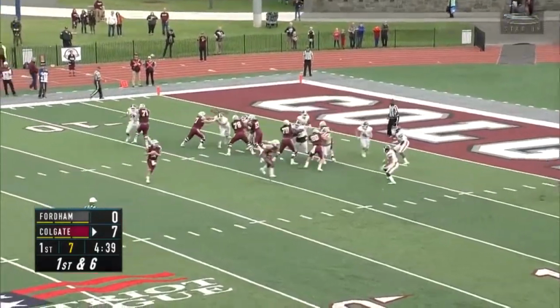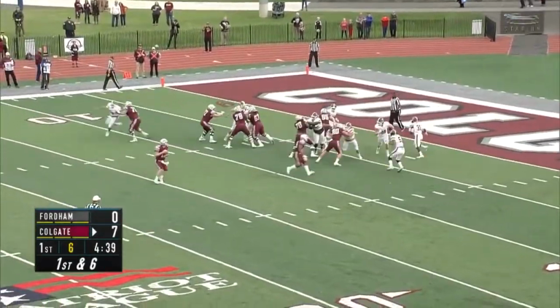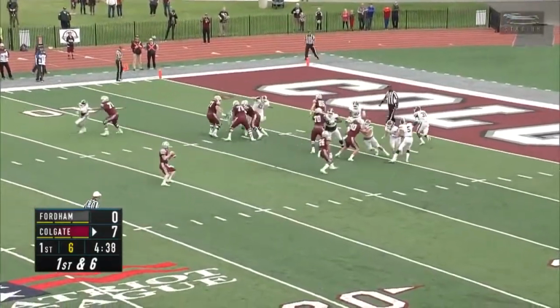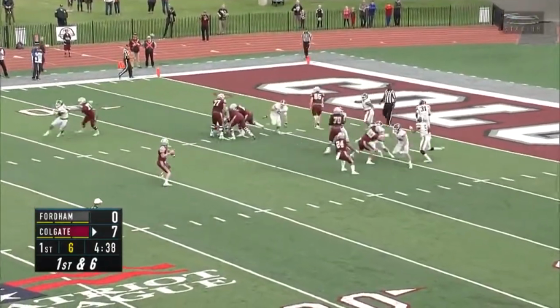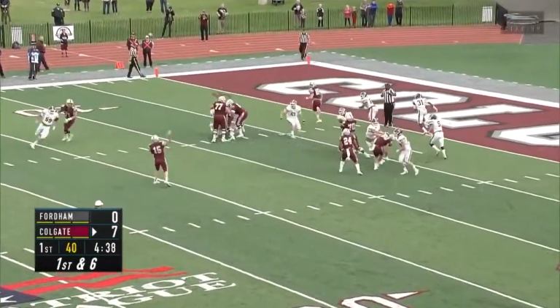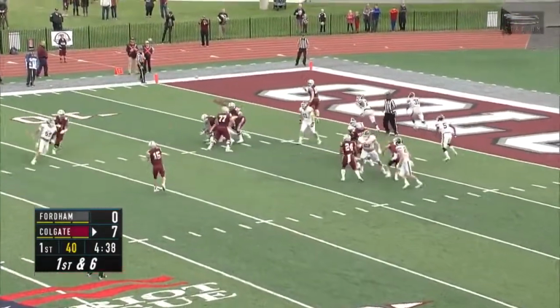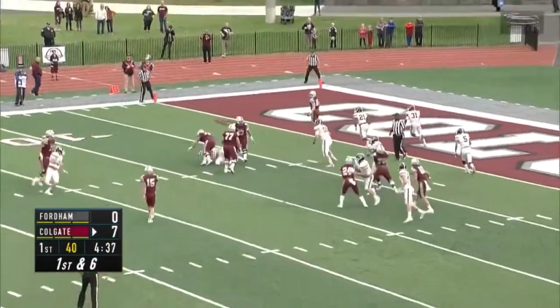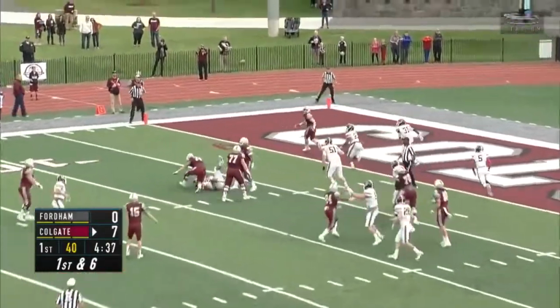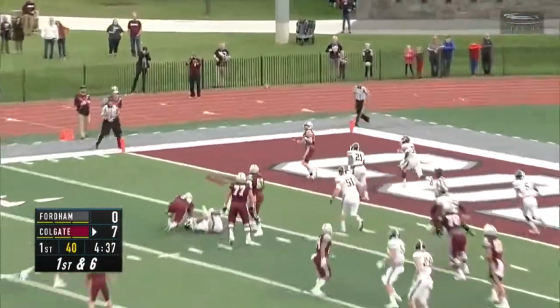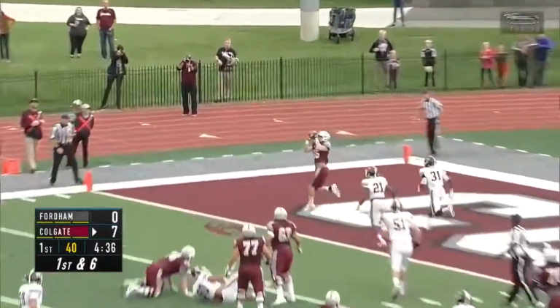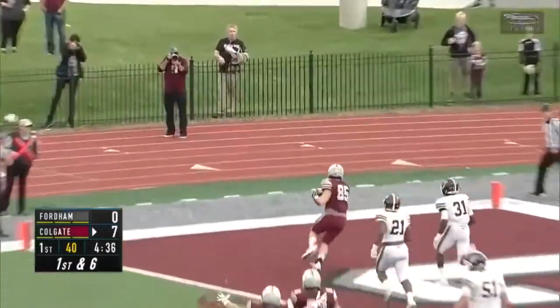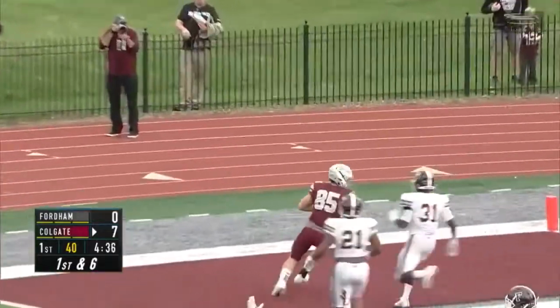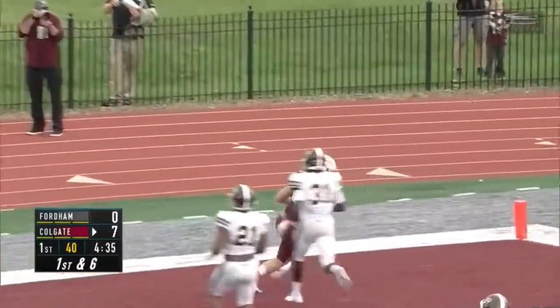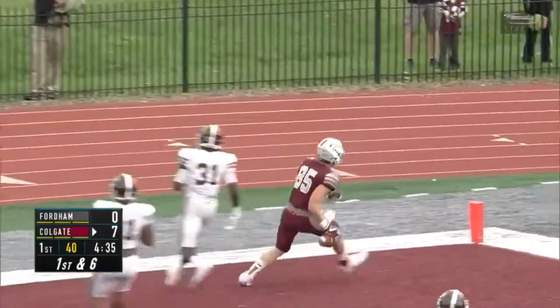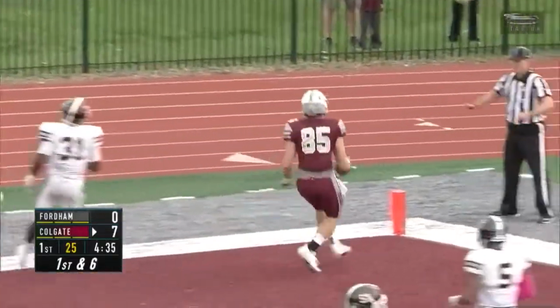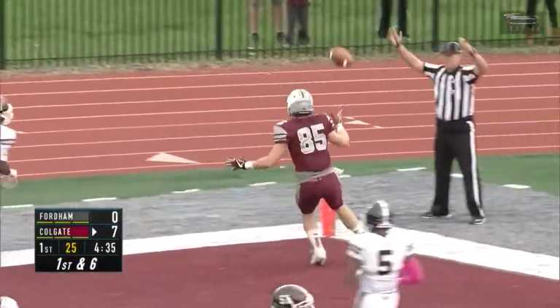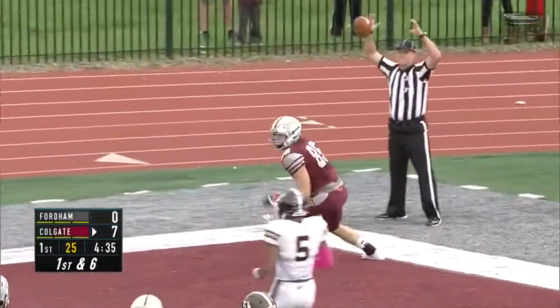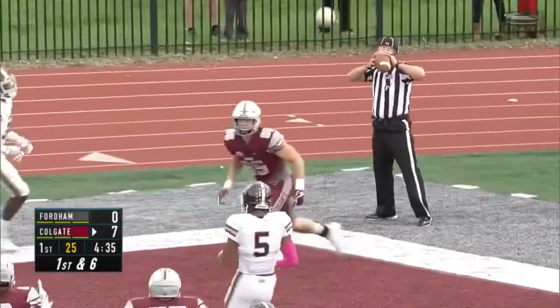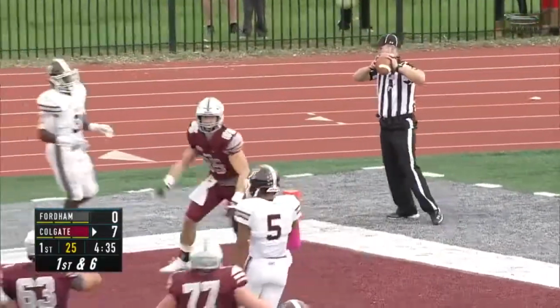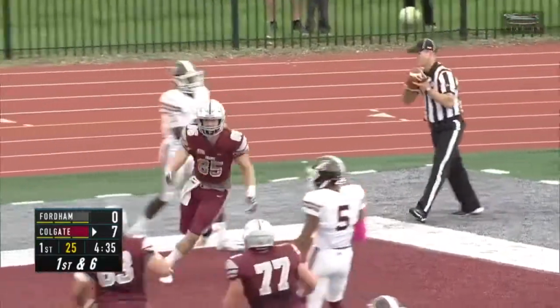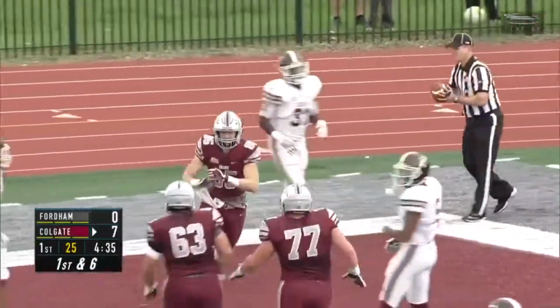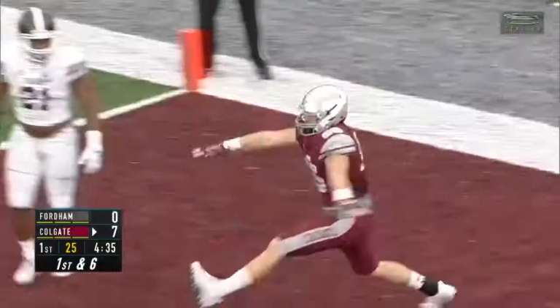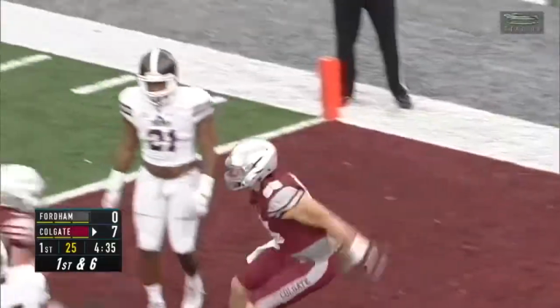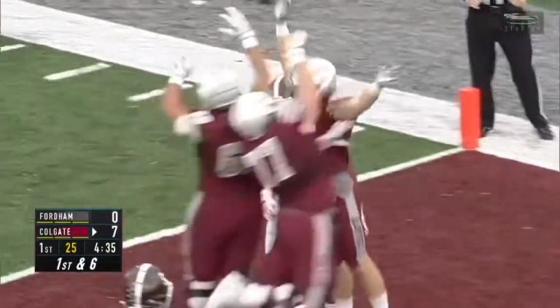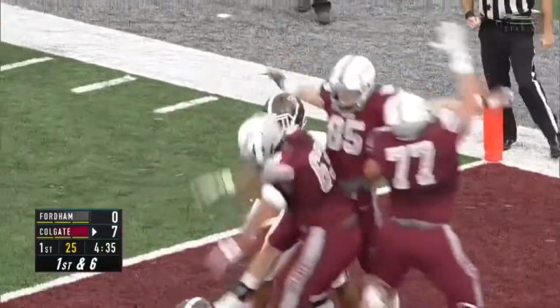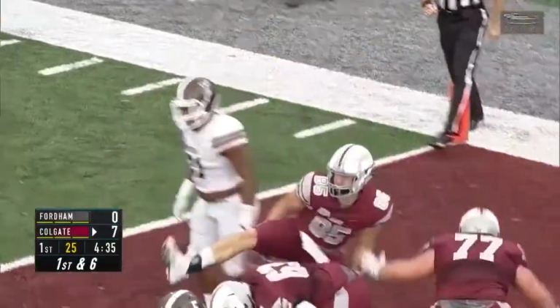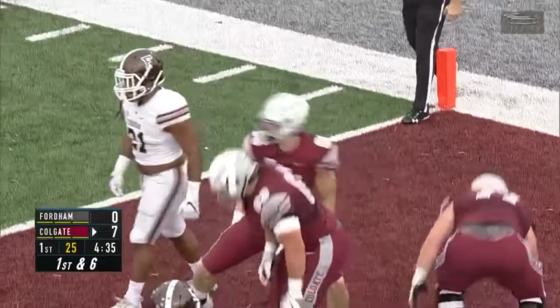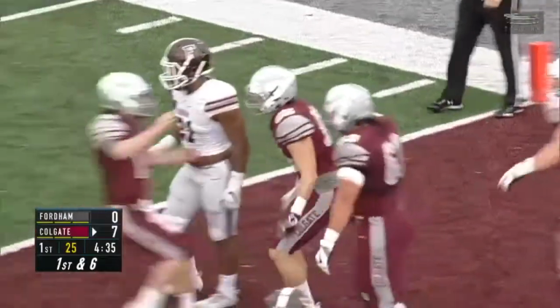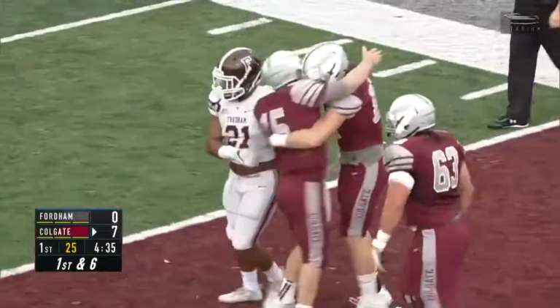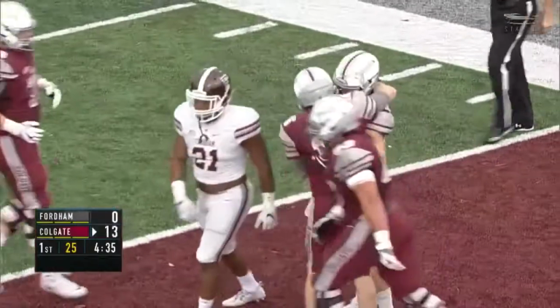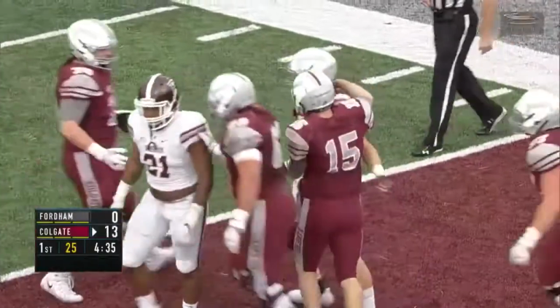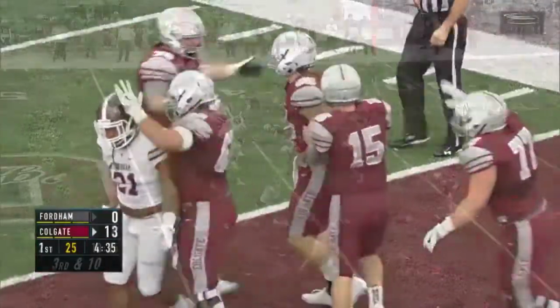Later in the first, Brenneman again rolling to his right. This time Nick Martinson is open on the other side of the field for the touchdown. 14-0 Colgate in front.